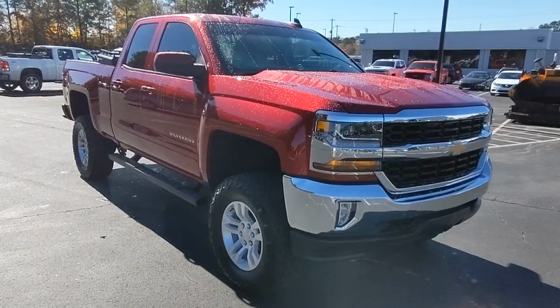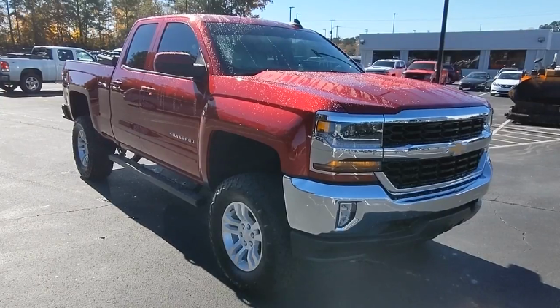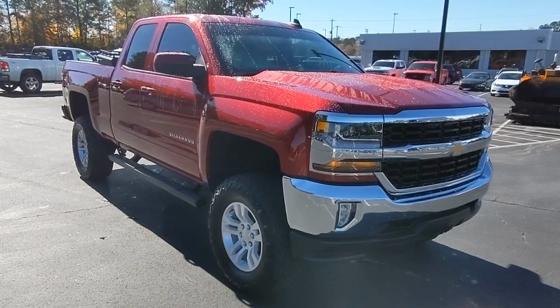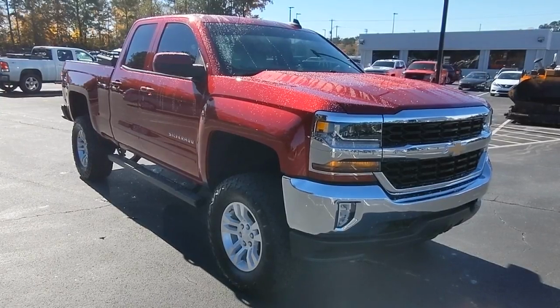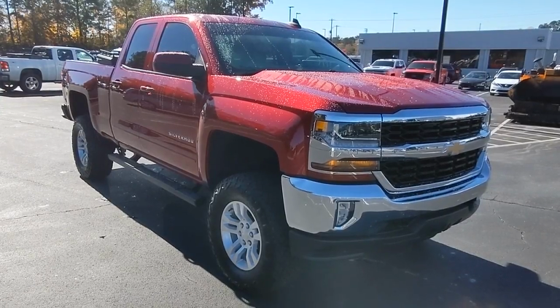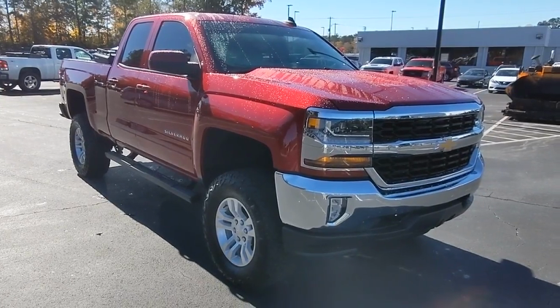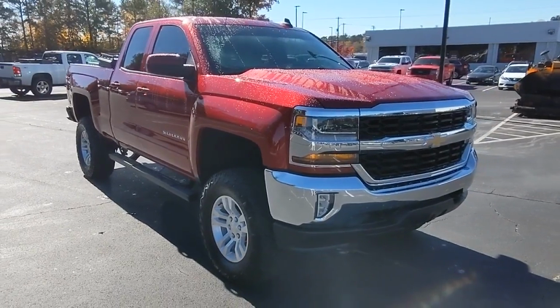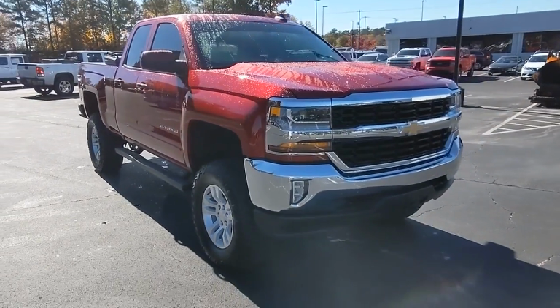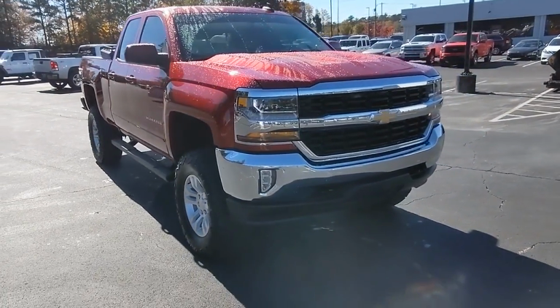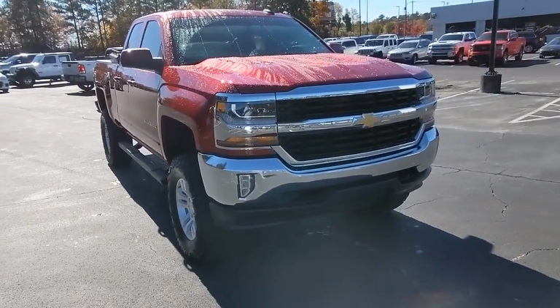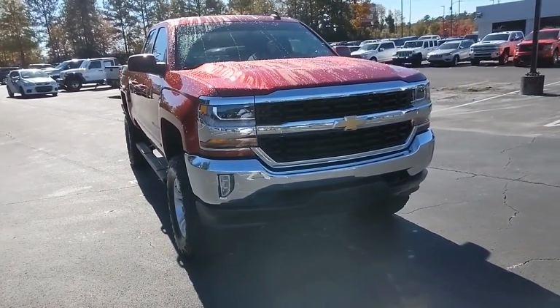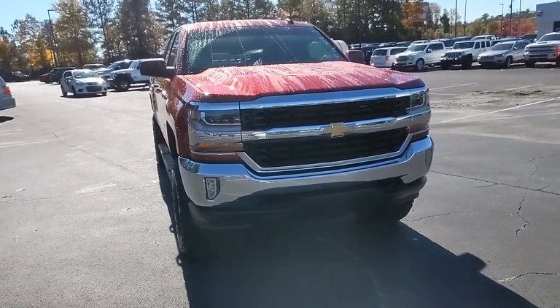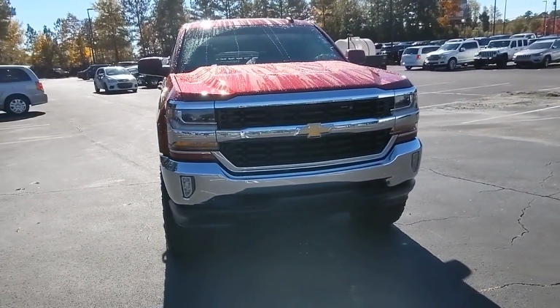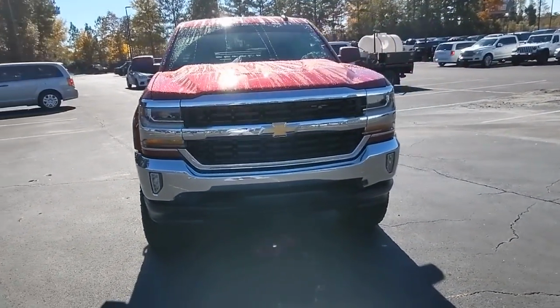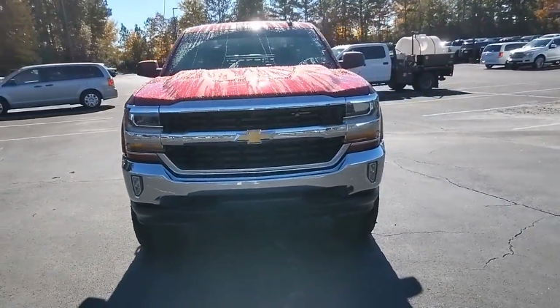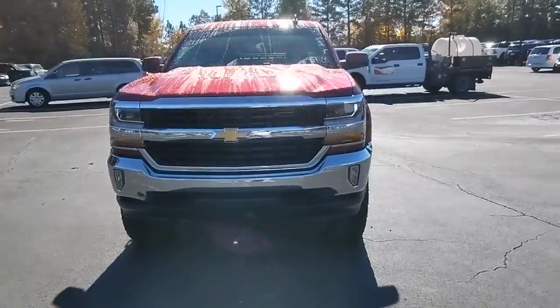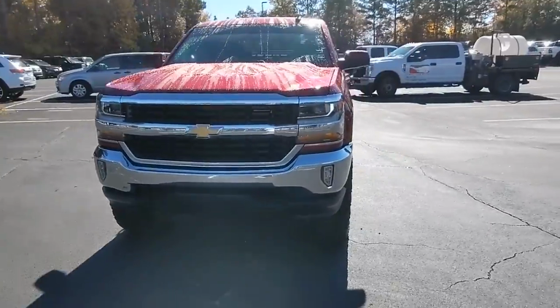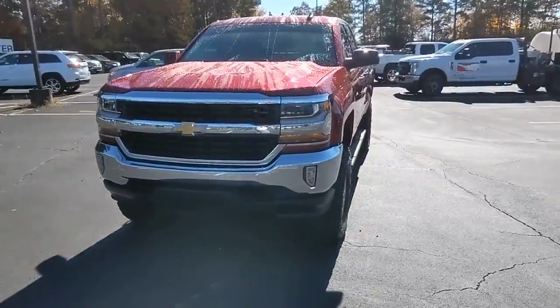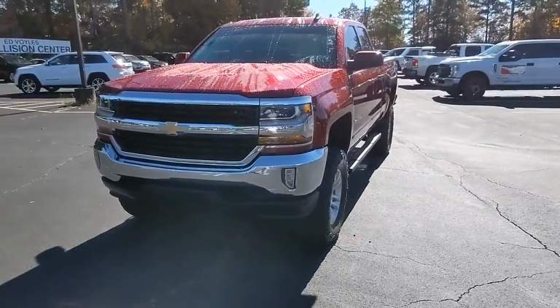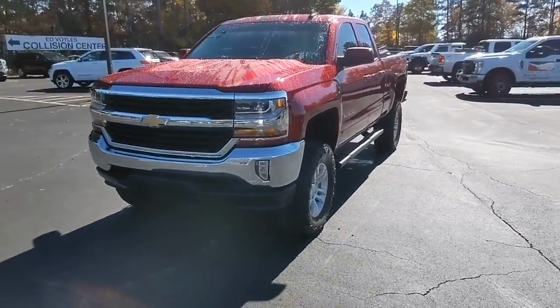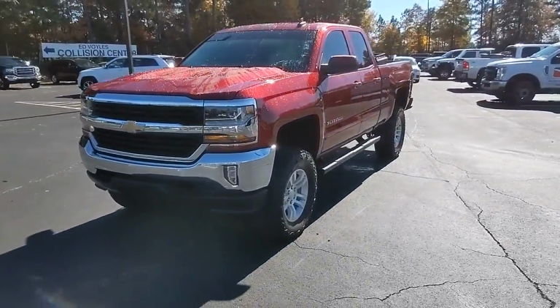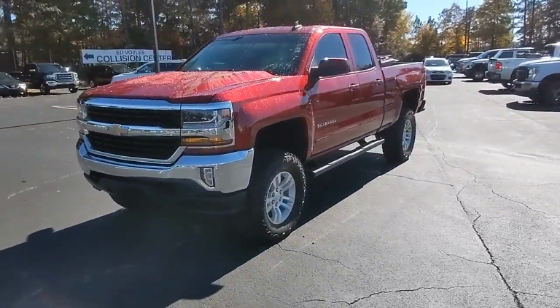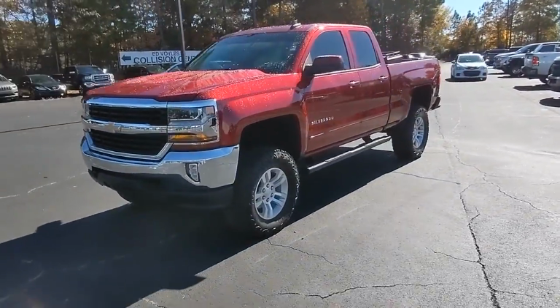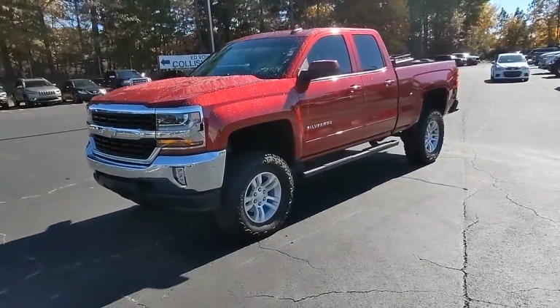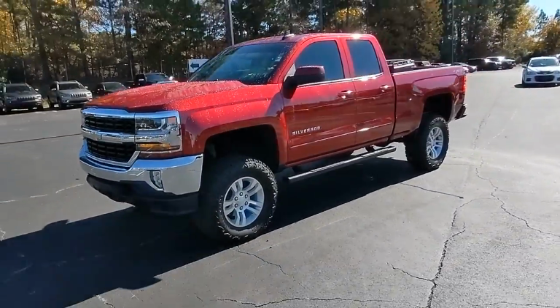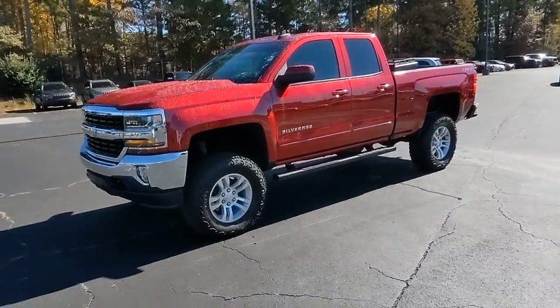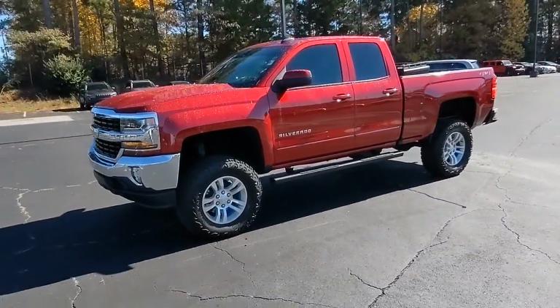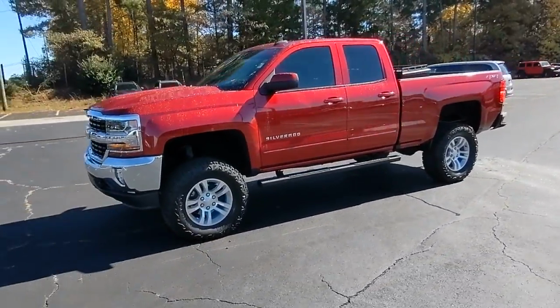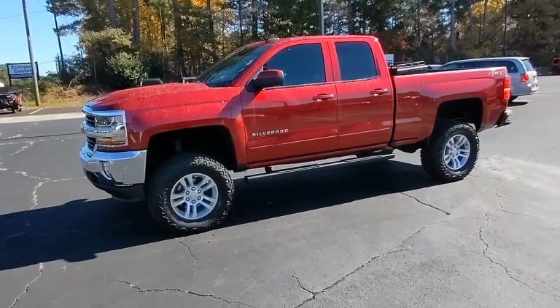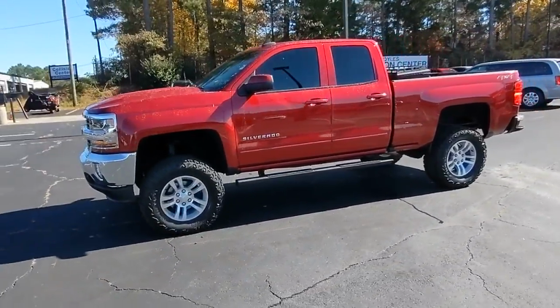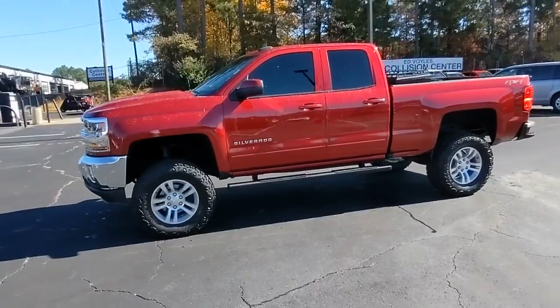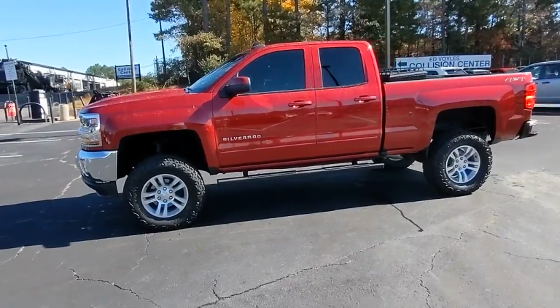Get into a car with value. 2018 Chevrolet Silverado 1500. With less than 70,000 miles on the odometer, this vehicle provides excellent value.